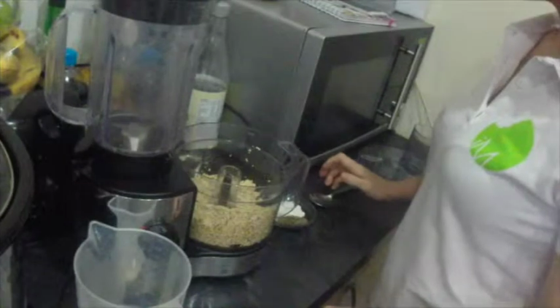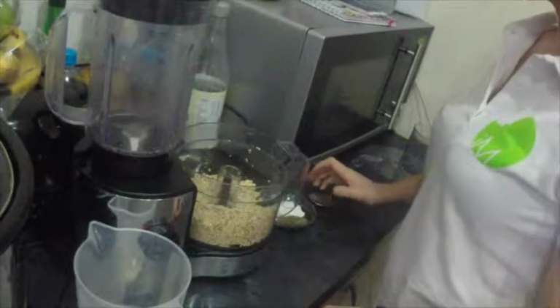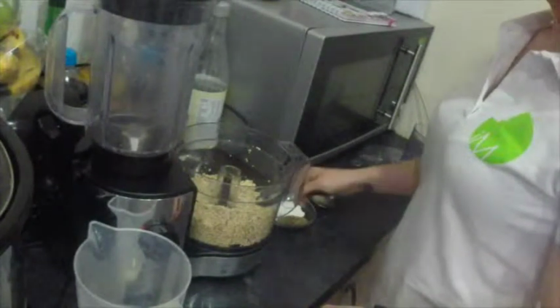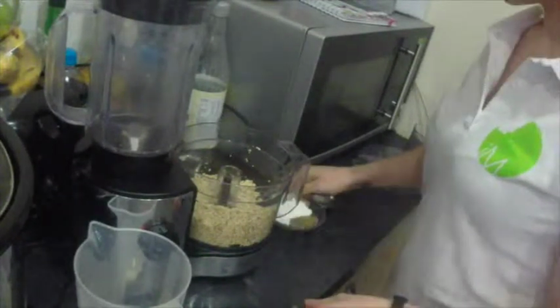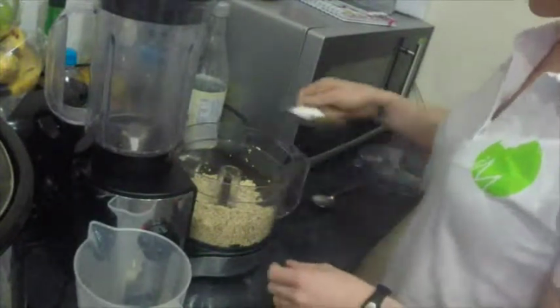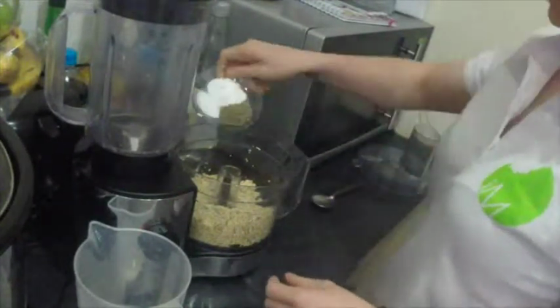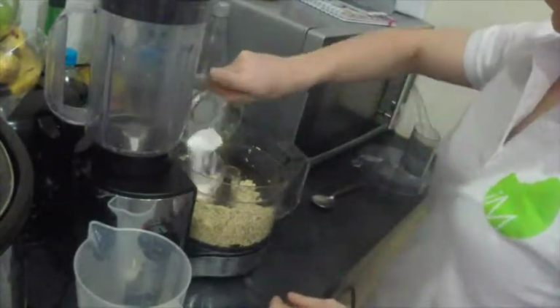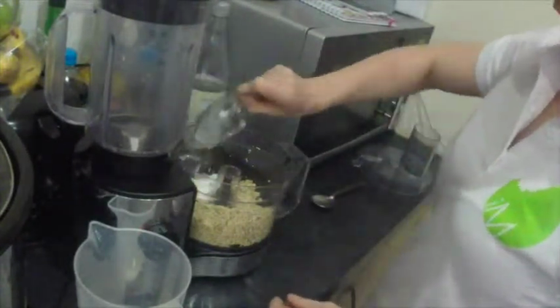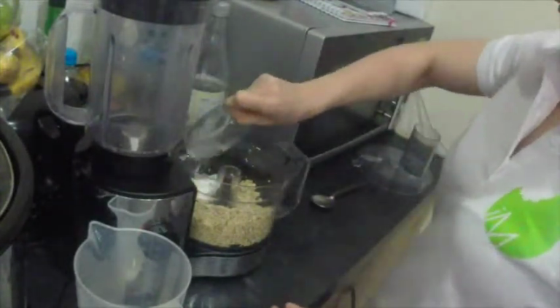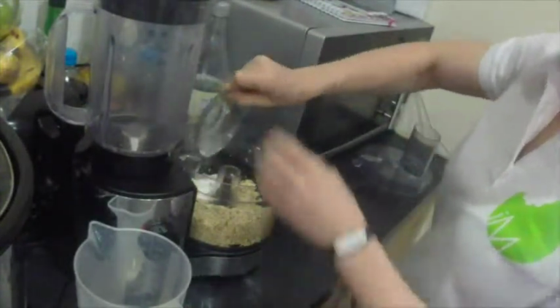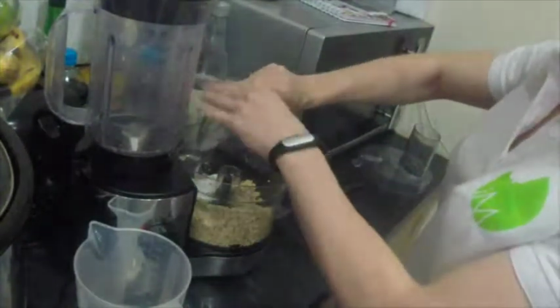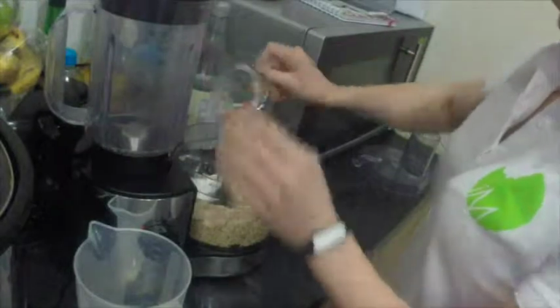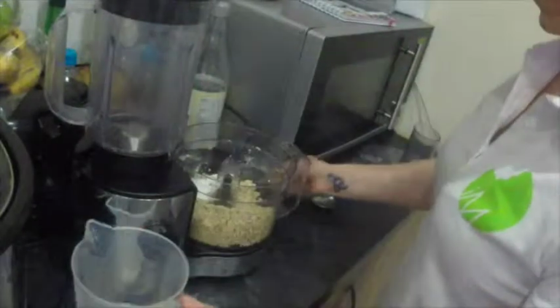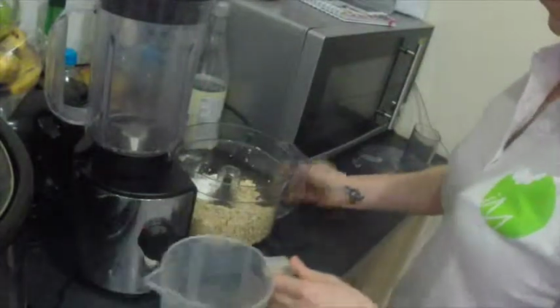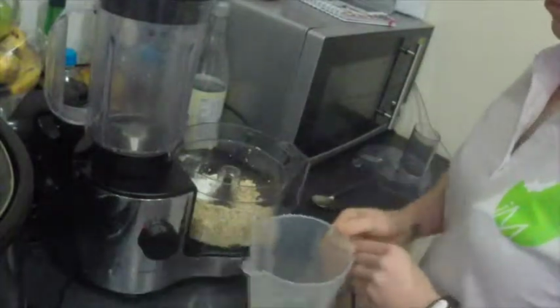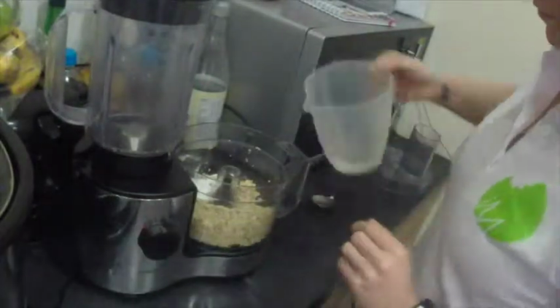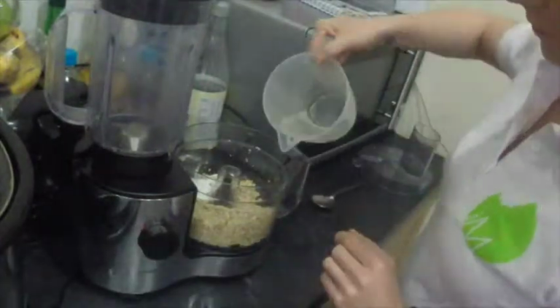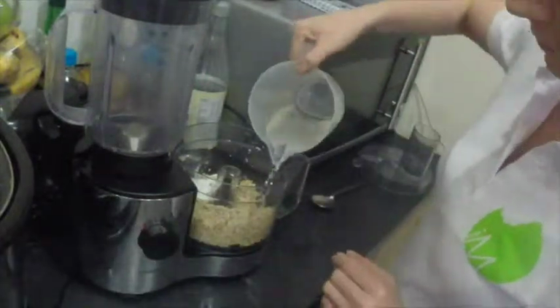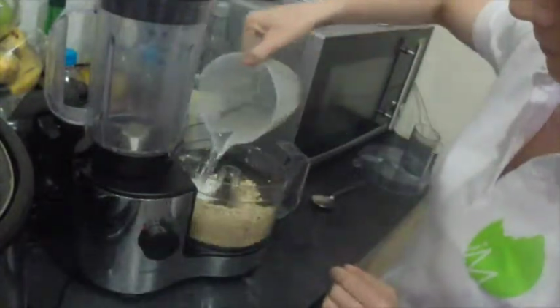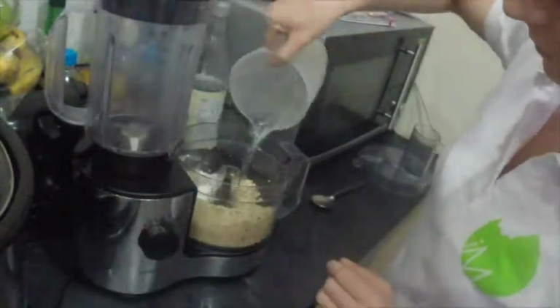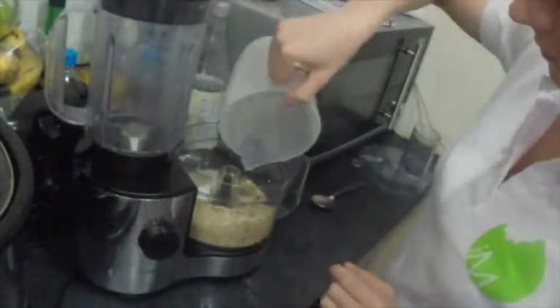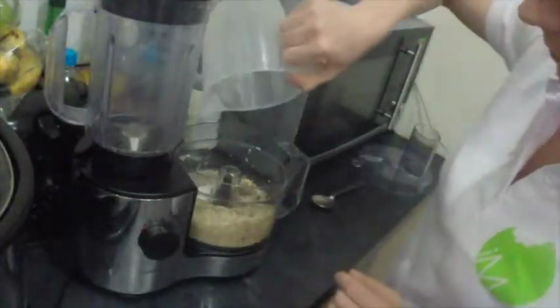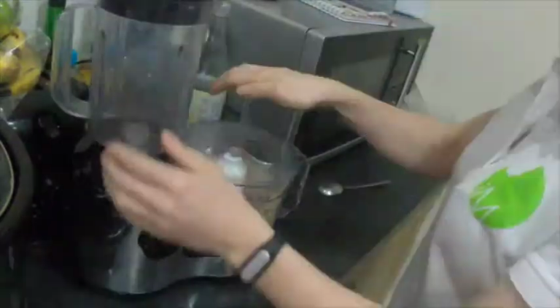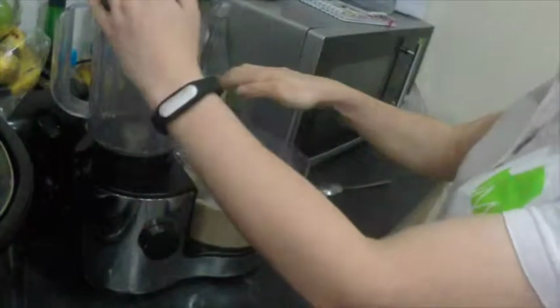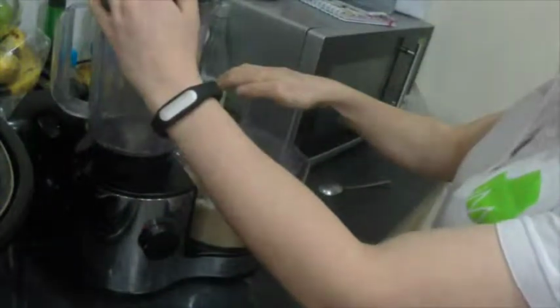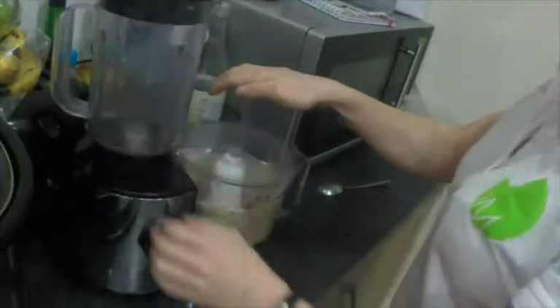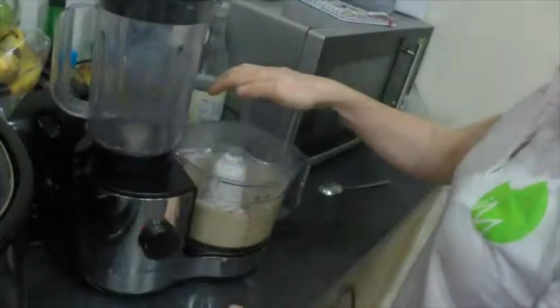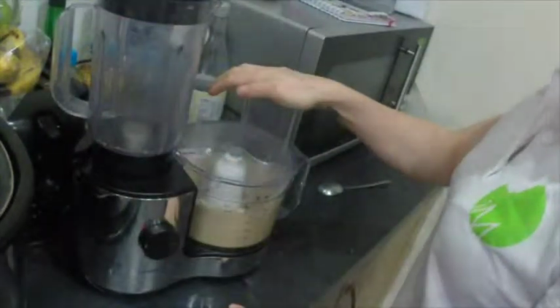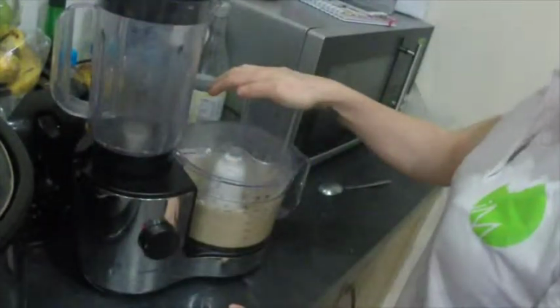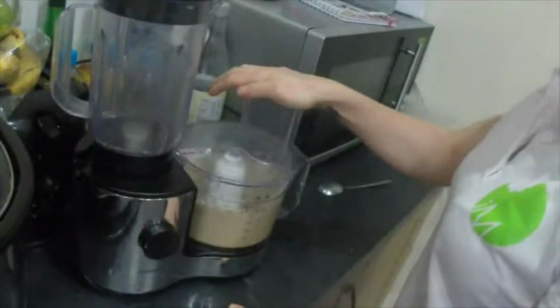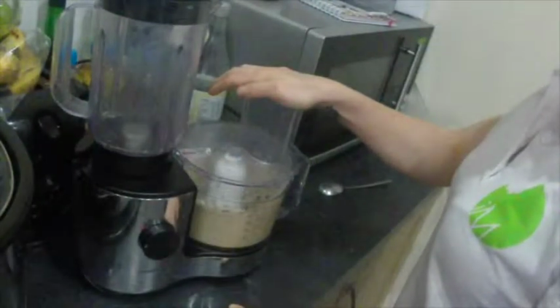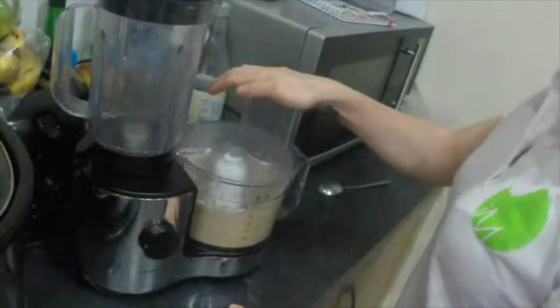Preheat your oven to 220 degrees. In a food processor, combine the drained quinoa, which should have been soaking overnight or at least 8 hours, your water, baking powder, and the seasonings, and pulse until a thick paste forms.